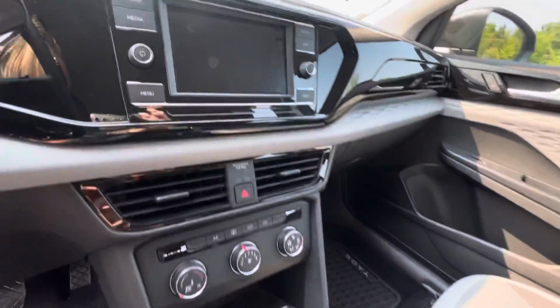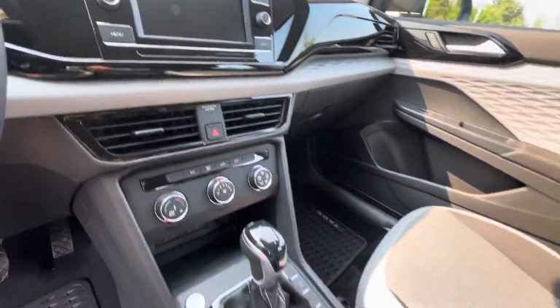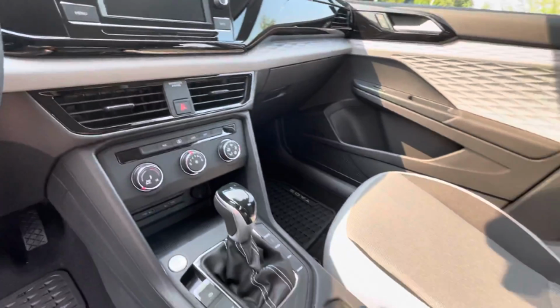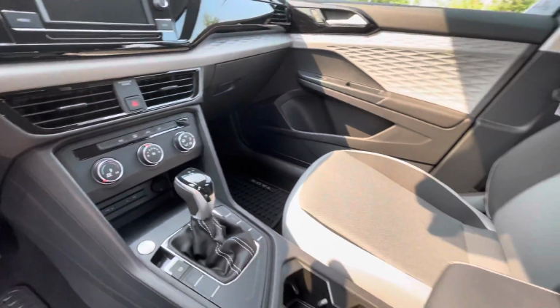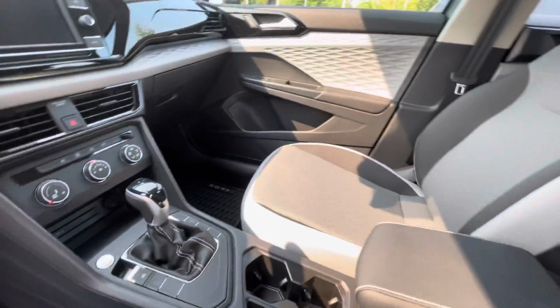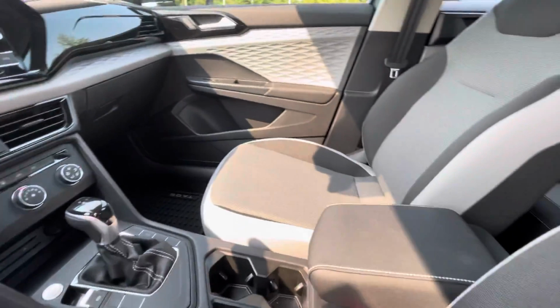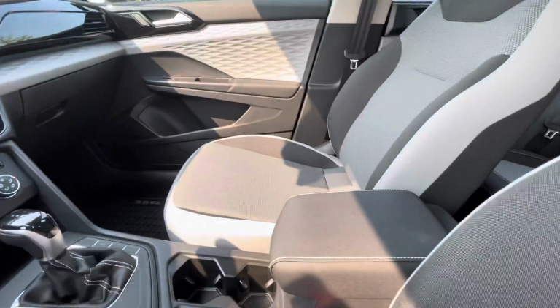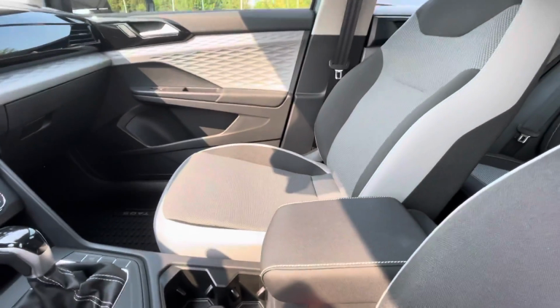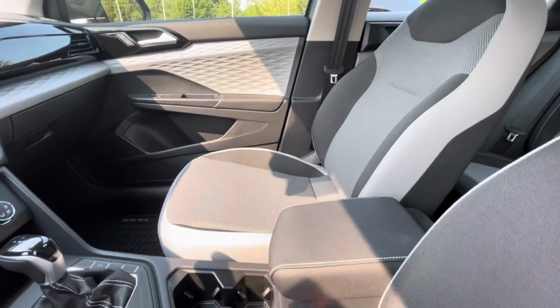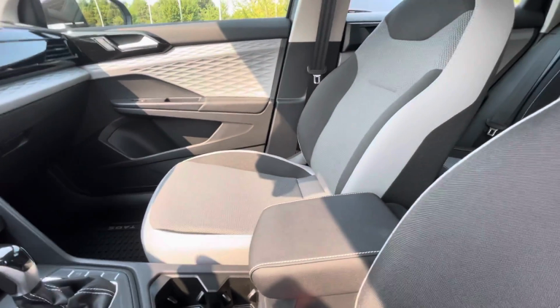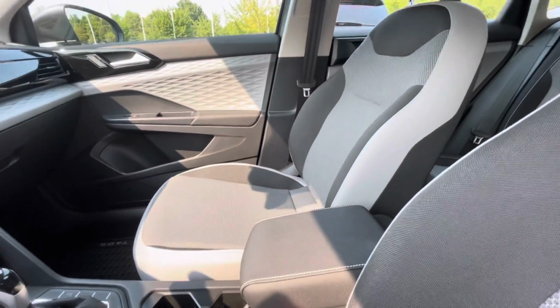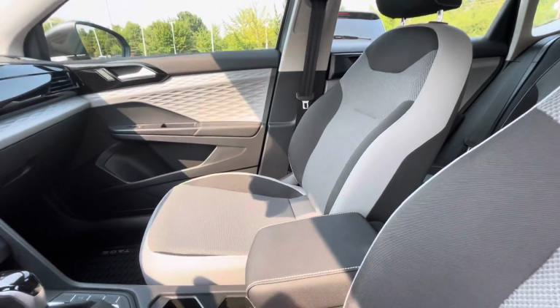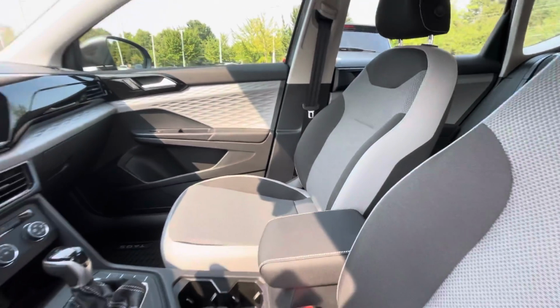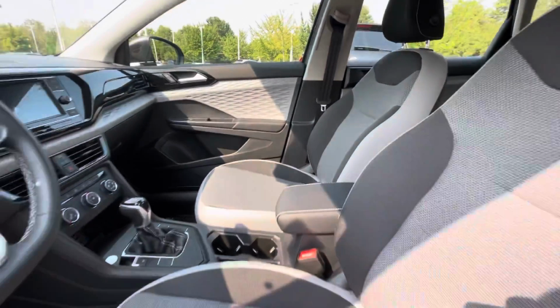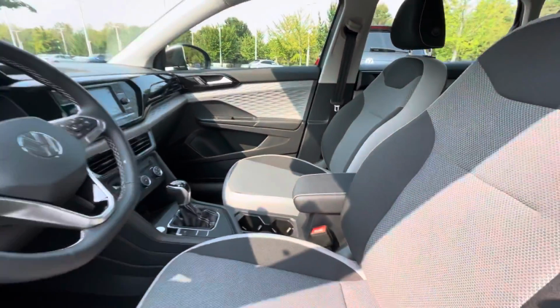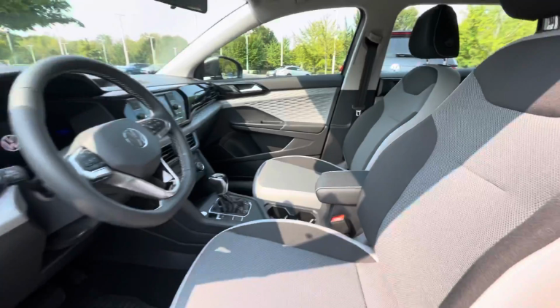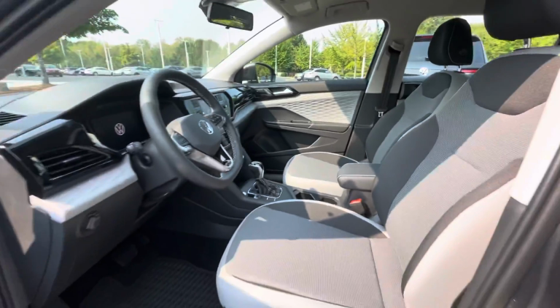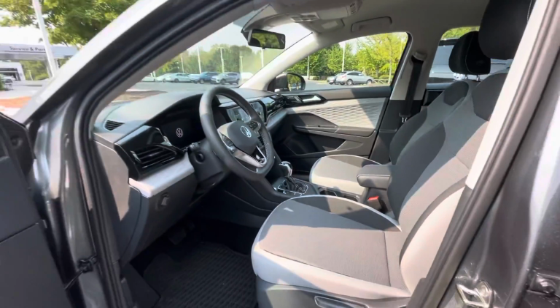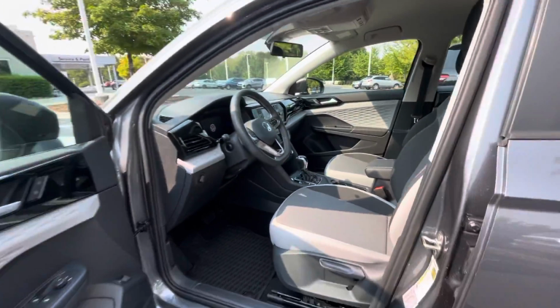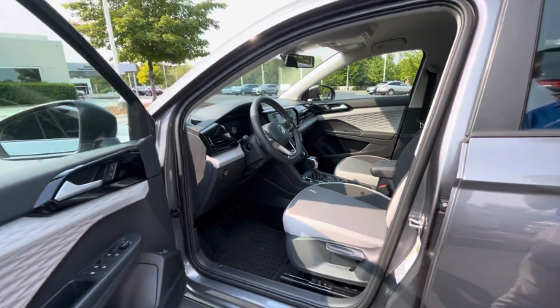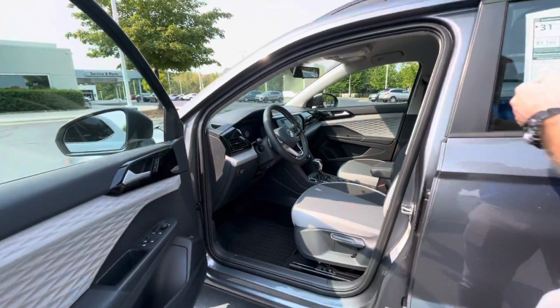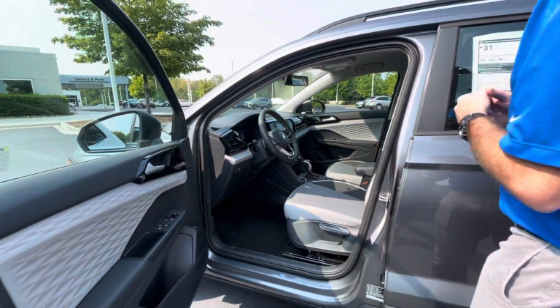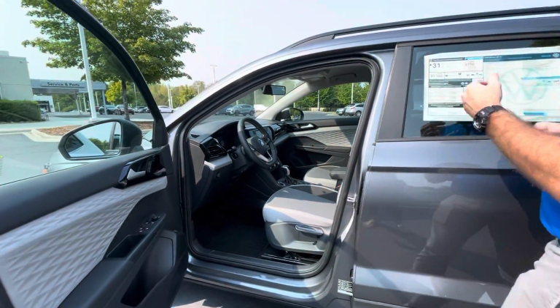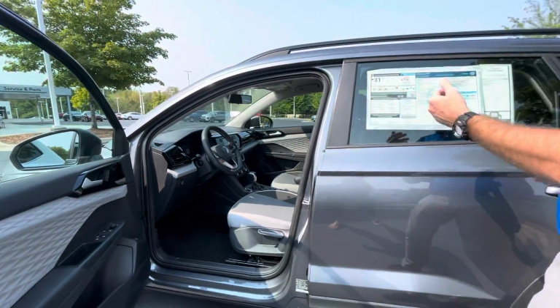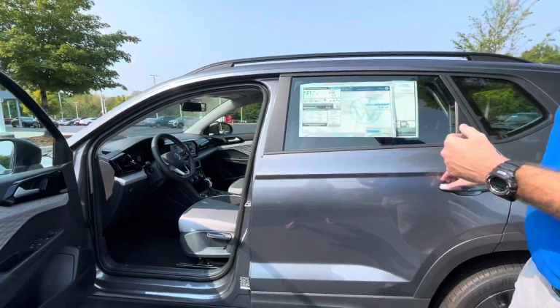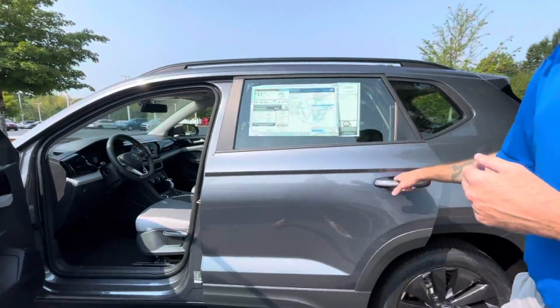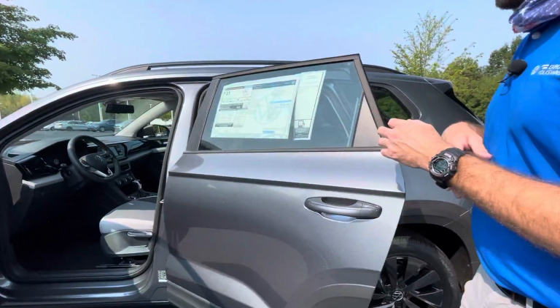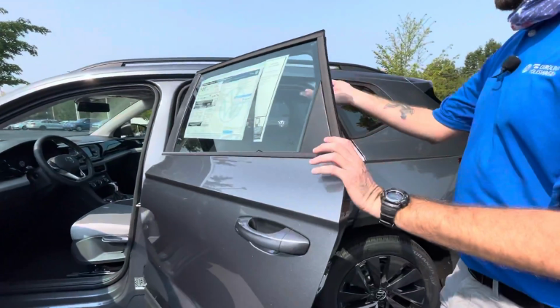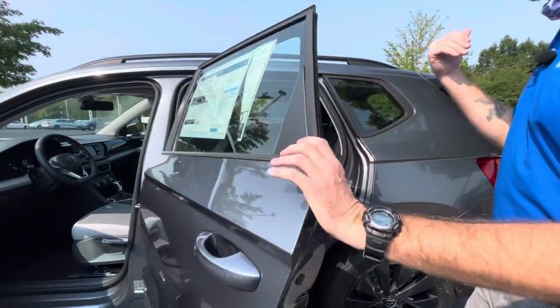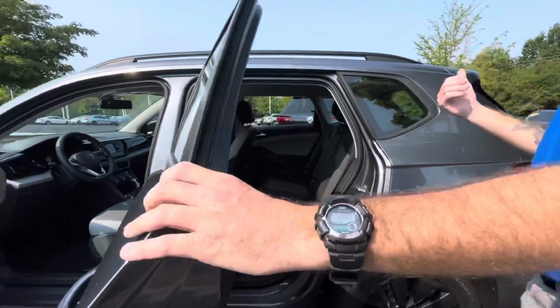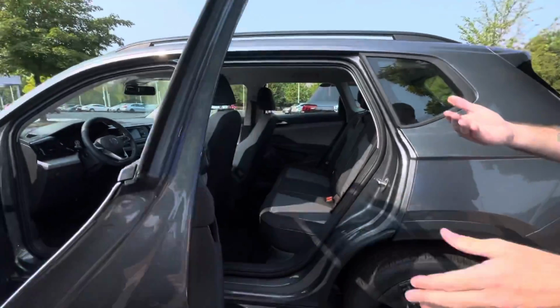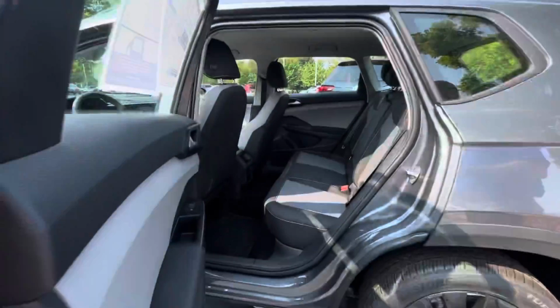You are going to have Android Auto and Apple CarPlay. This does have the heated steering wheel. You're going to get heated mirrors as well, which is a really nice option. And you're going to have the rear backup camera when you're backing up, with the rear traffic alert.